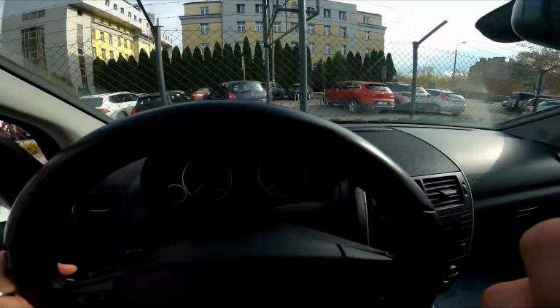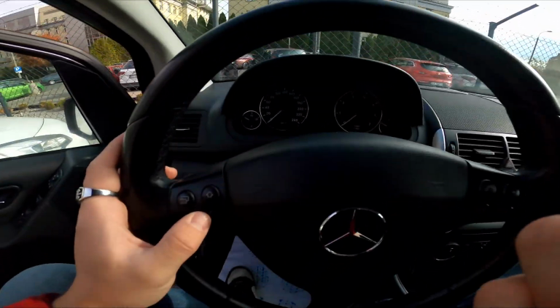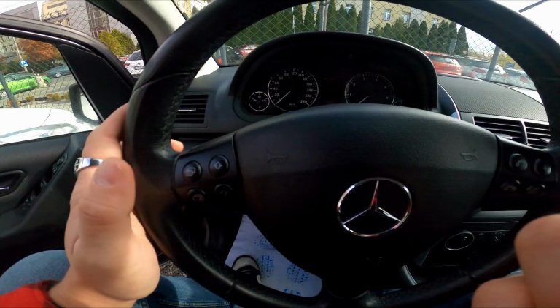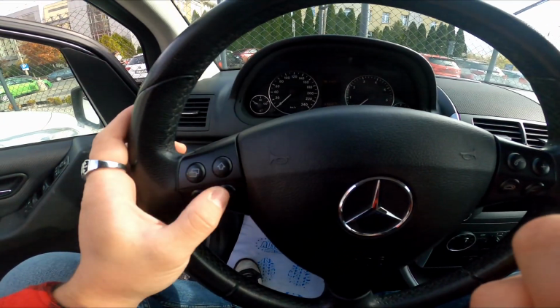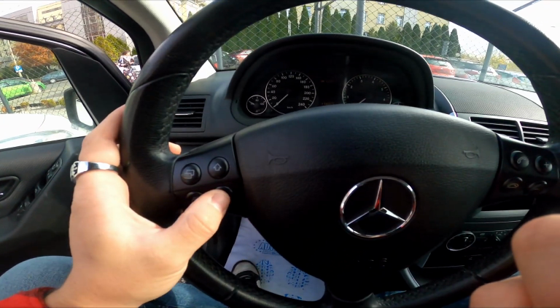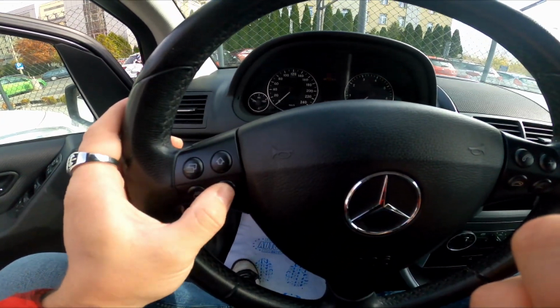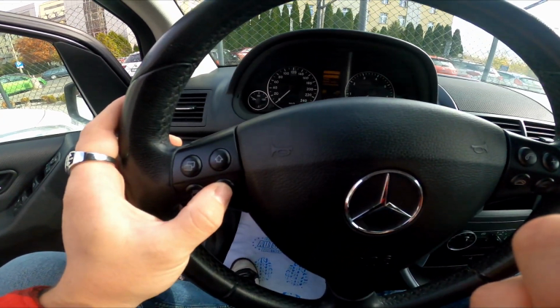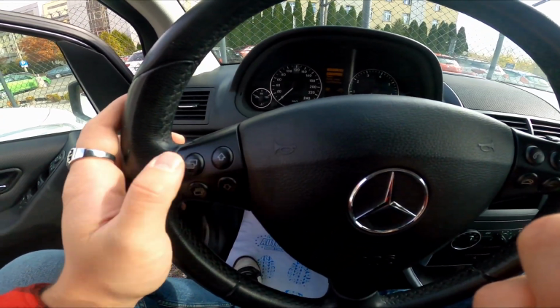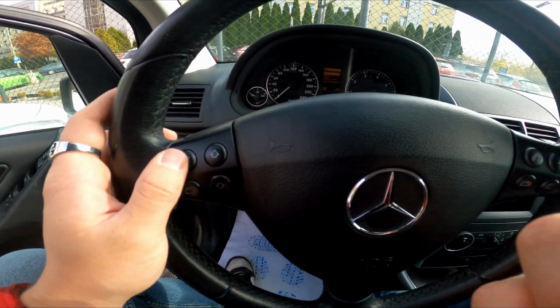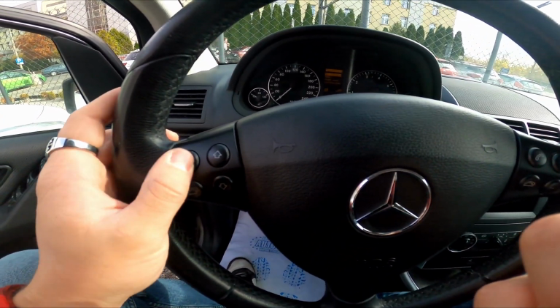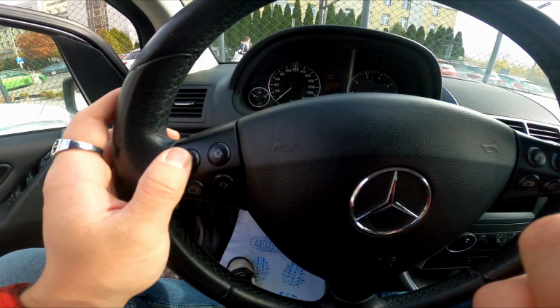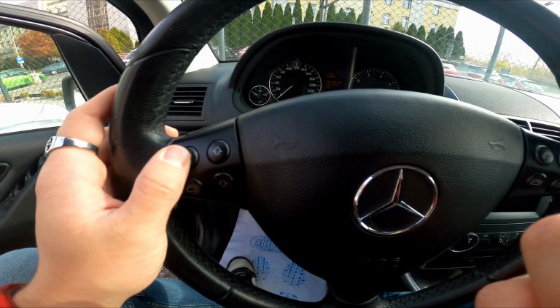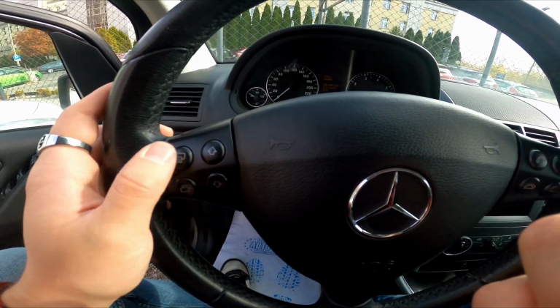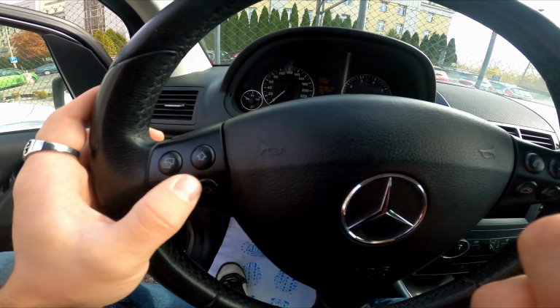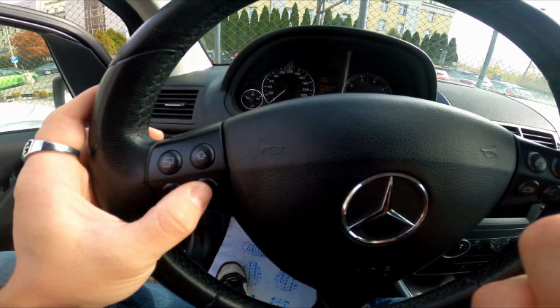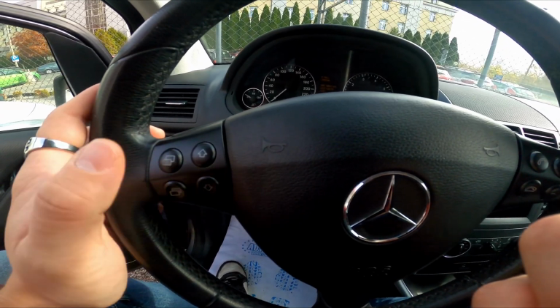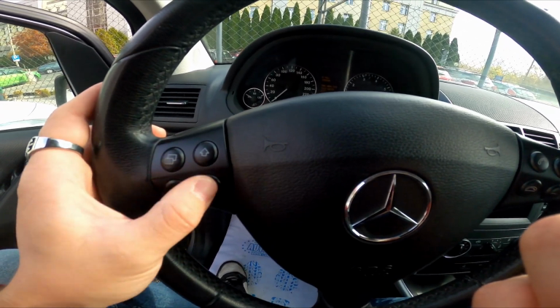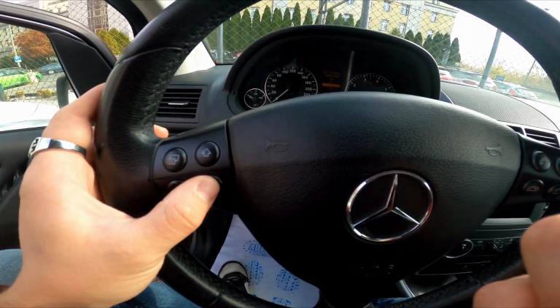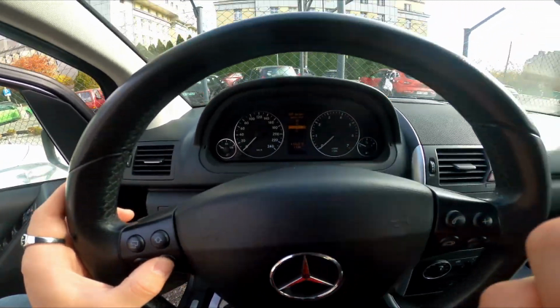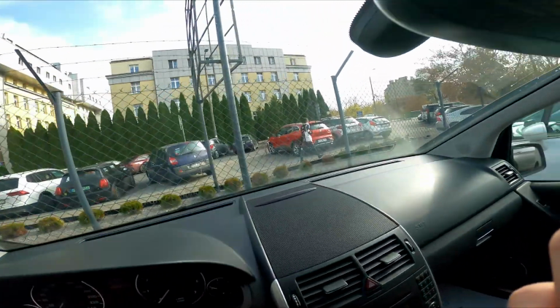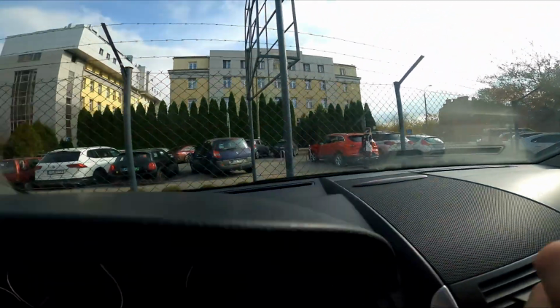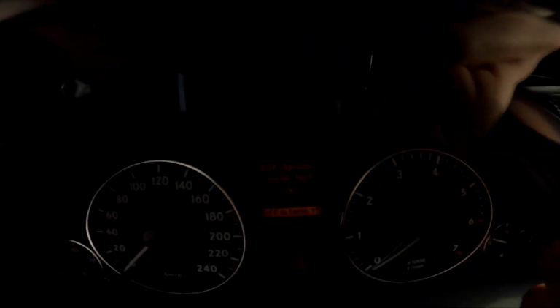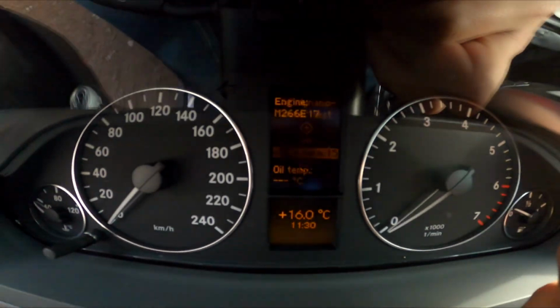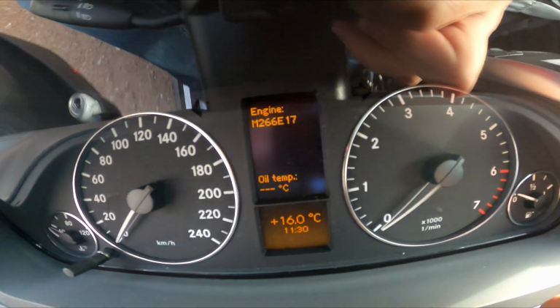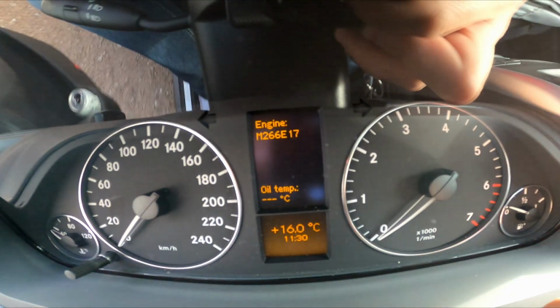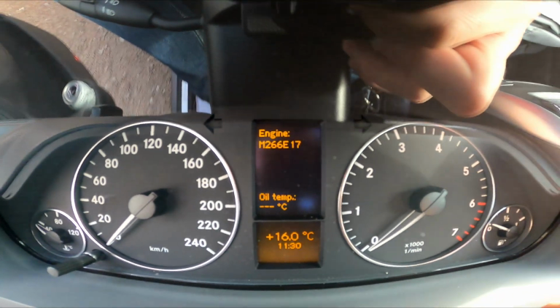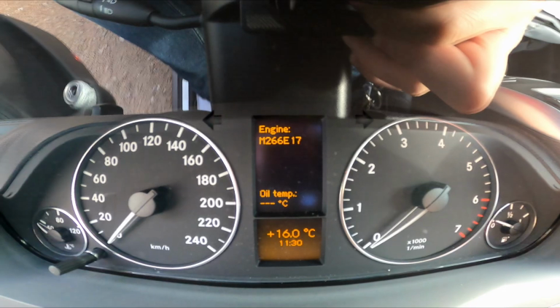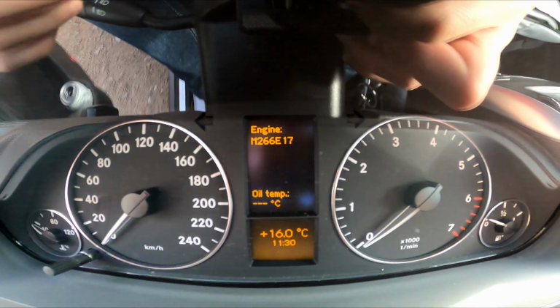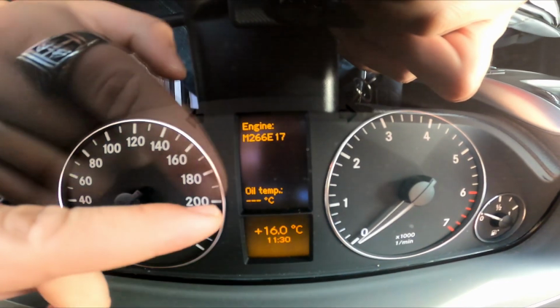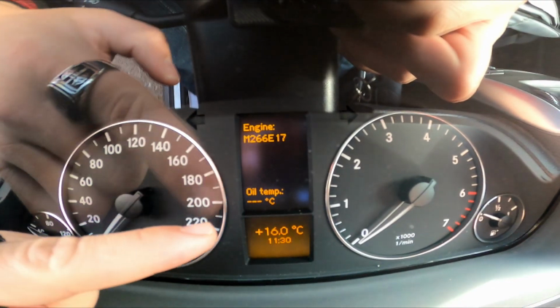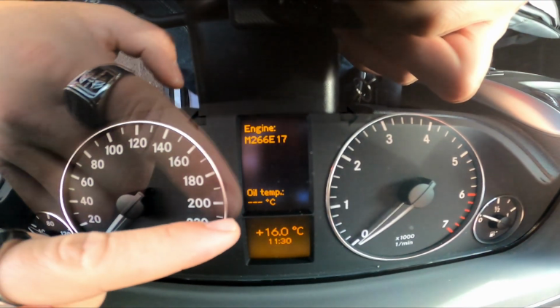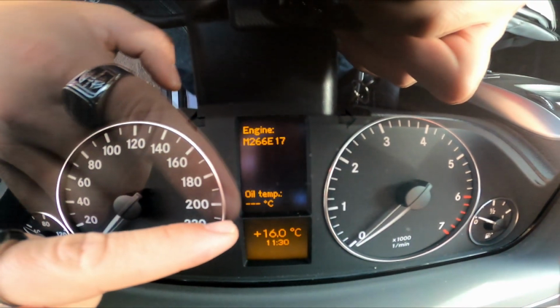Now, press this button, then press this button, and then again press this button, until you see this menu. Here is the oil temperature.